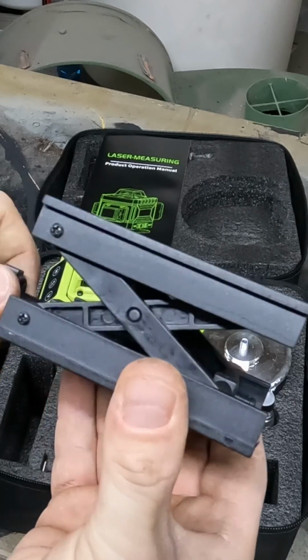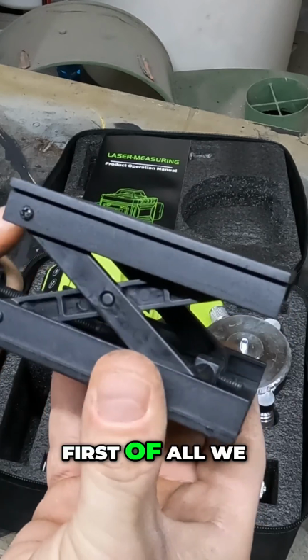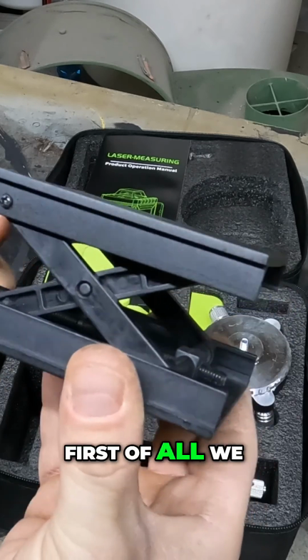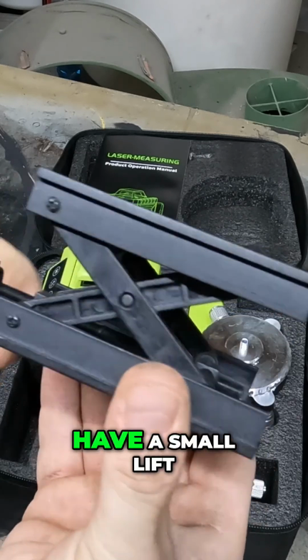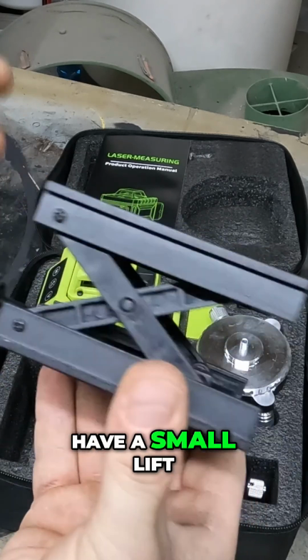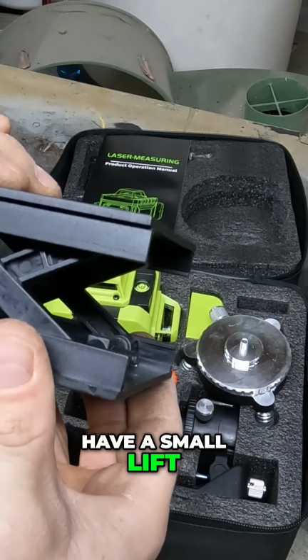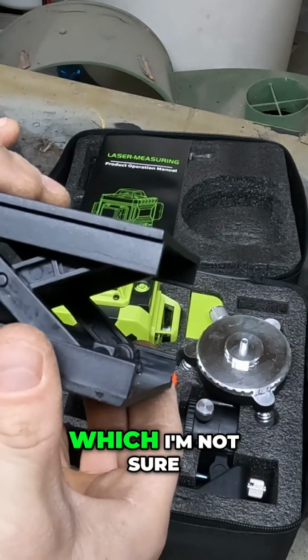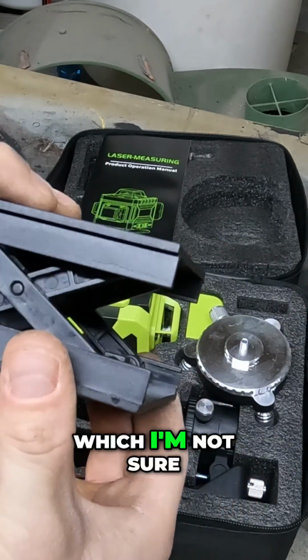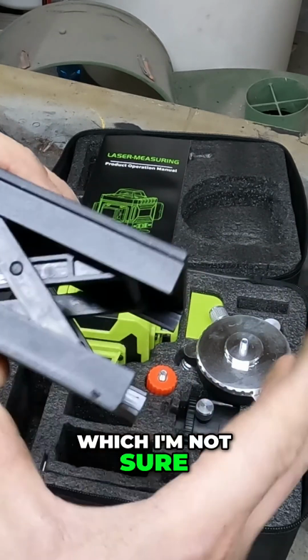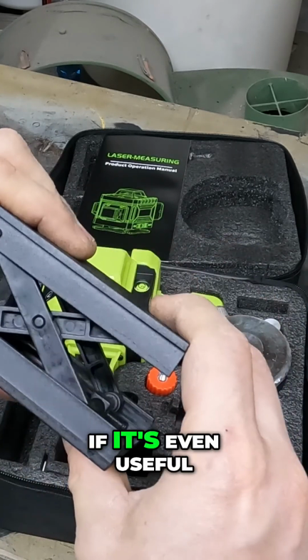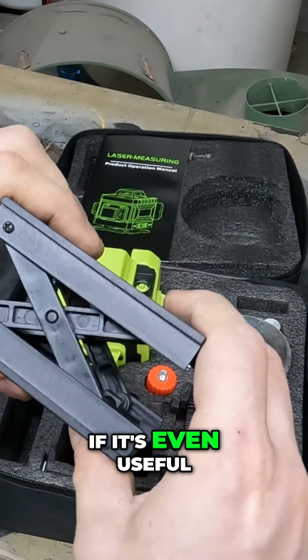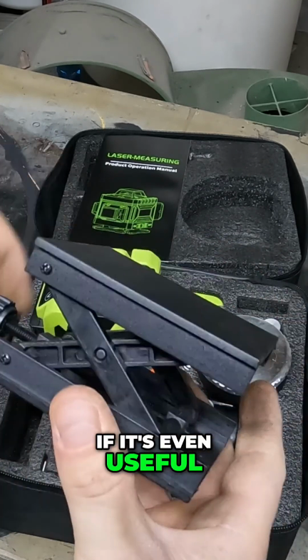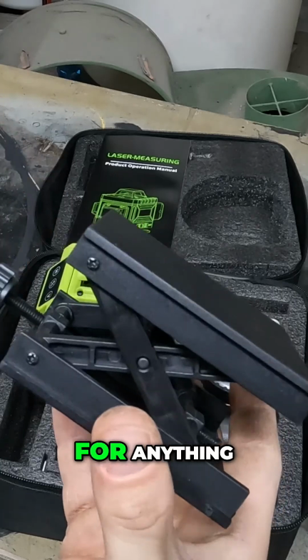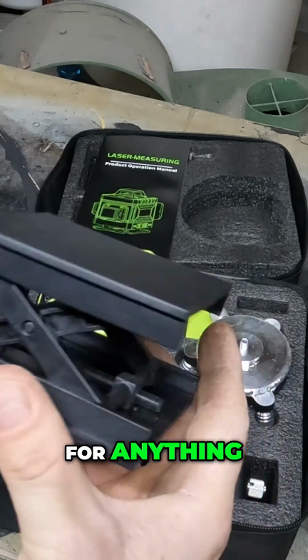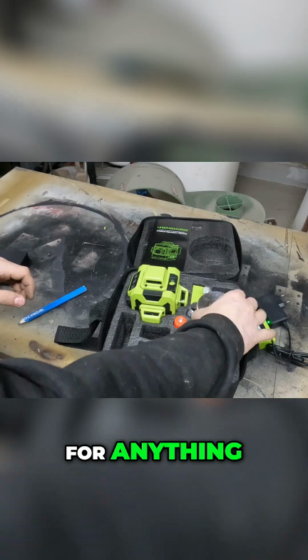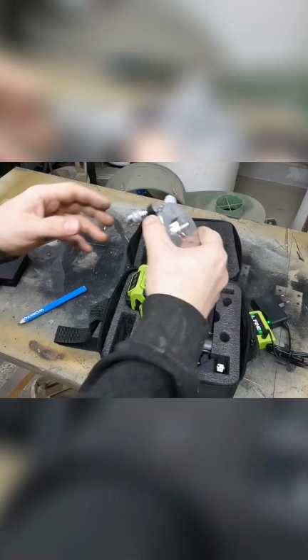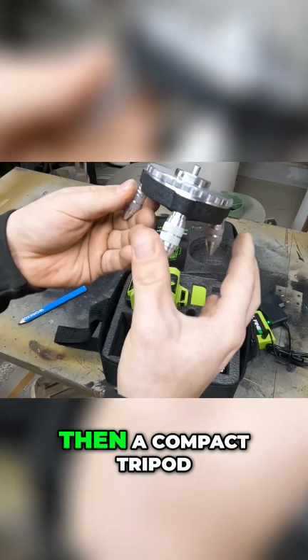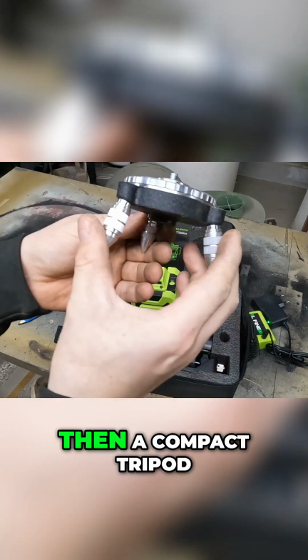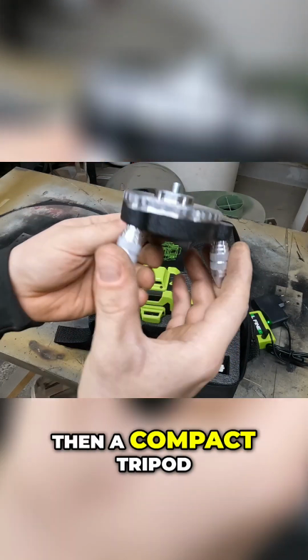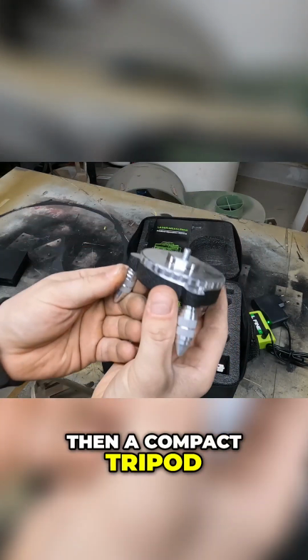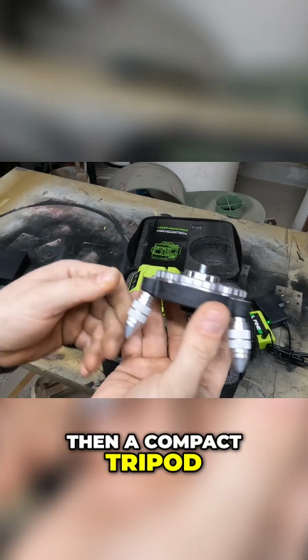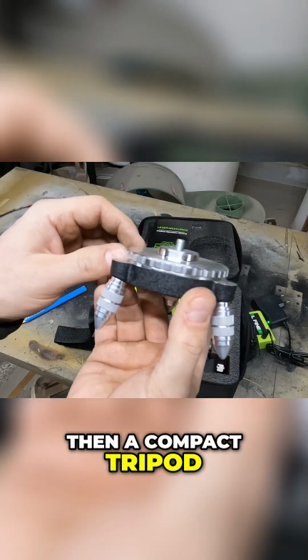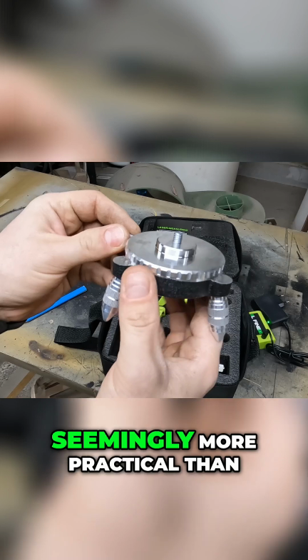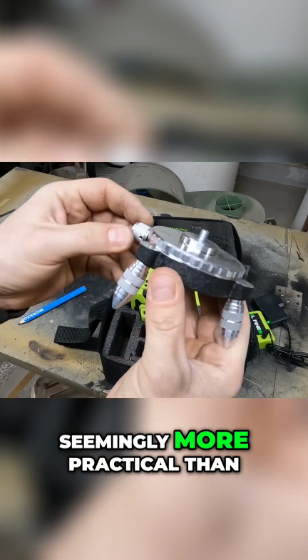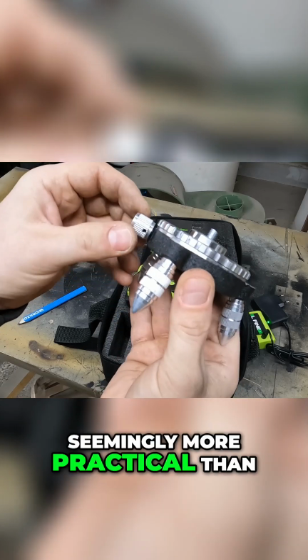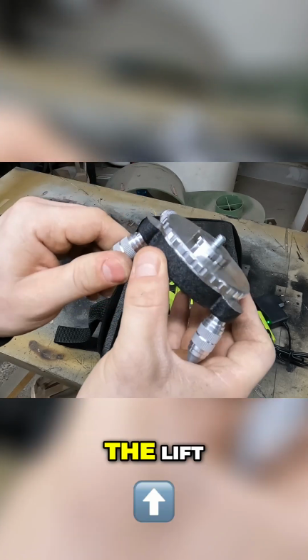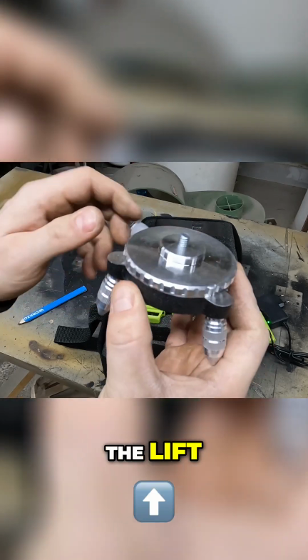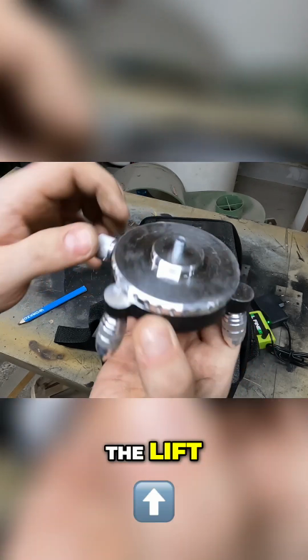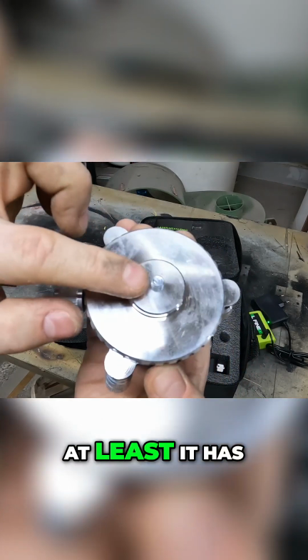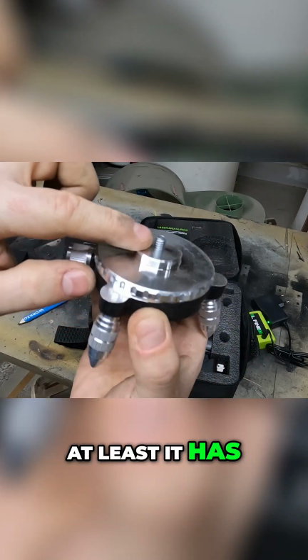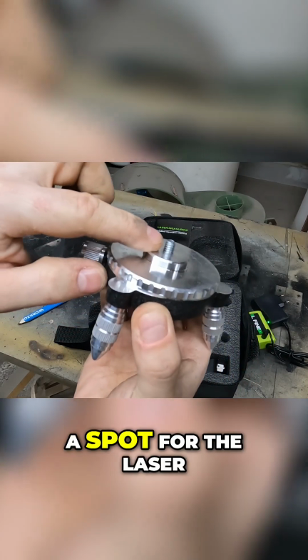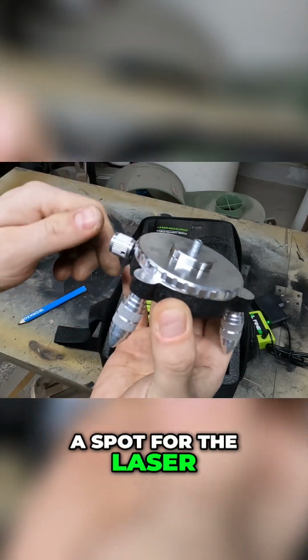First of all we have a small lift, which I'm not sure if it's even useful for anything. Then a compact tripod, seemingly more practical than the lift — at least it has a spot for the laser.